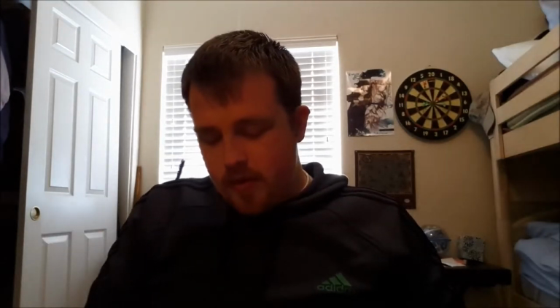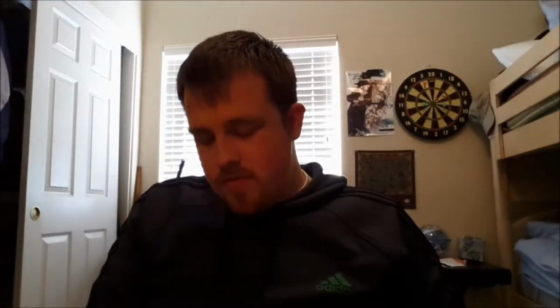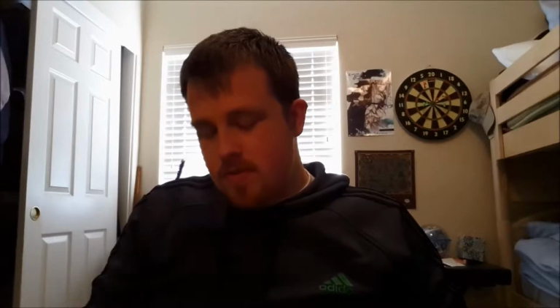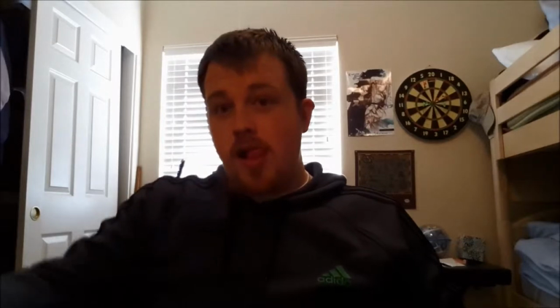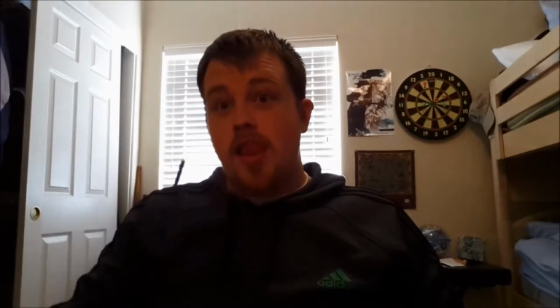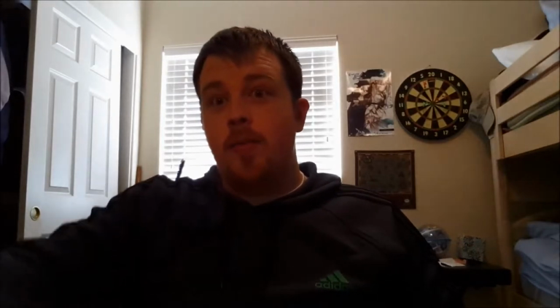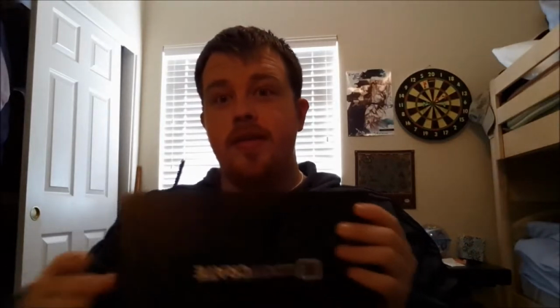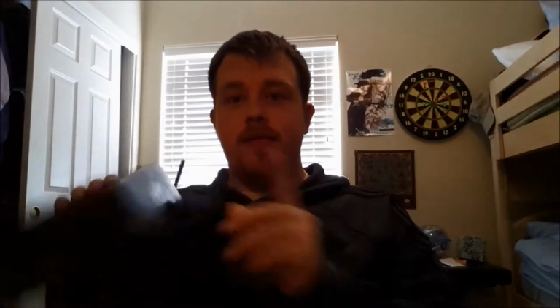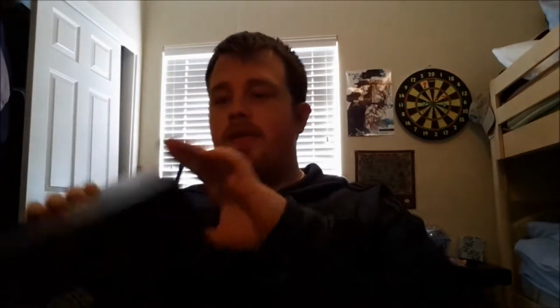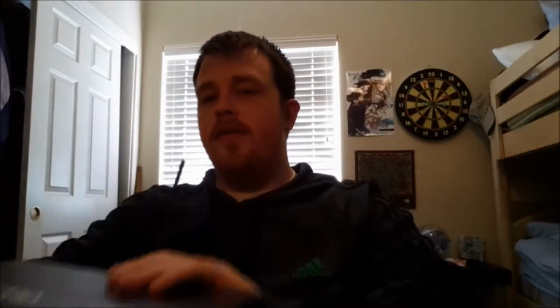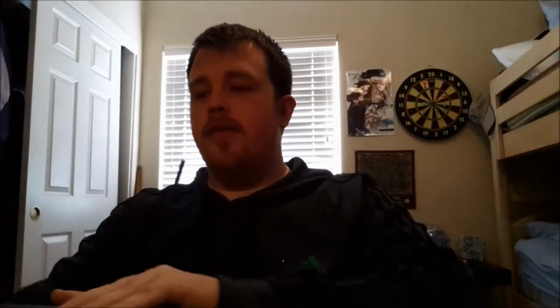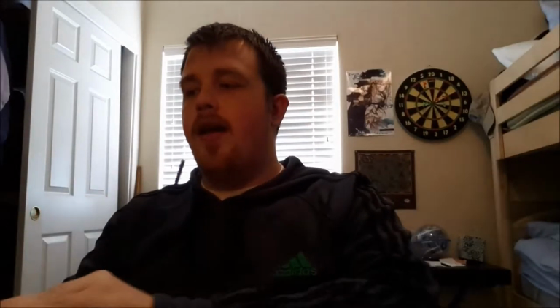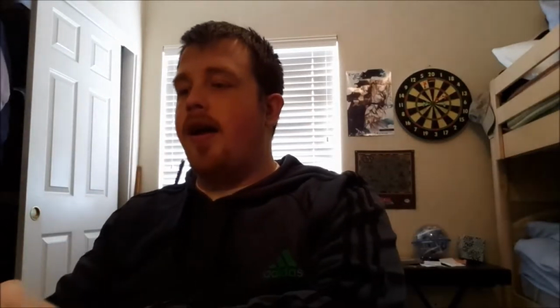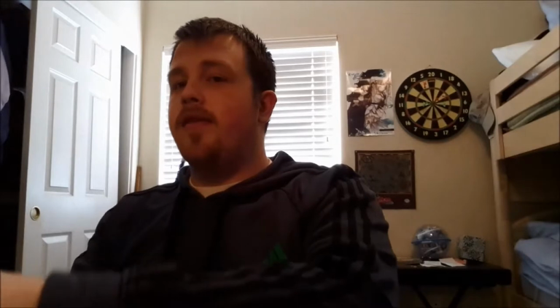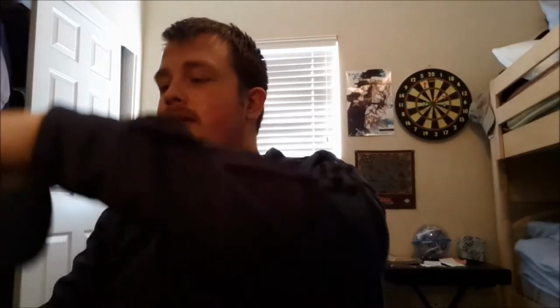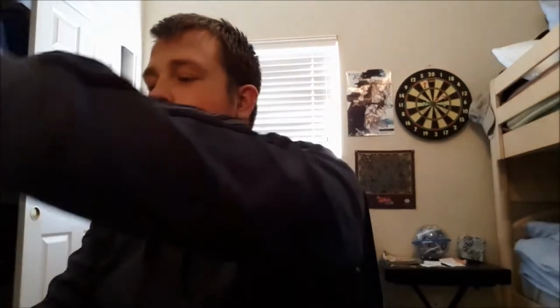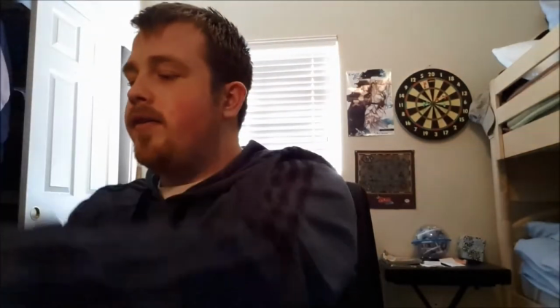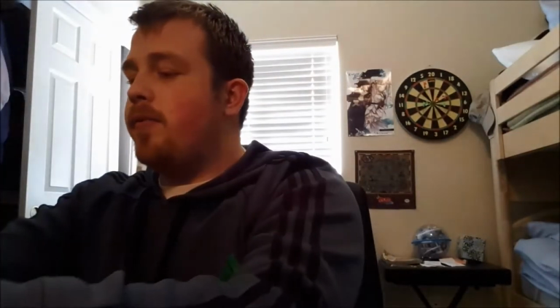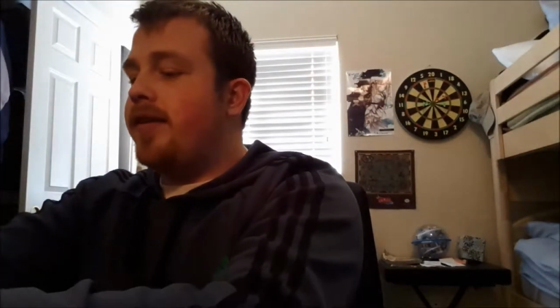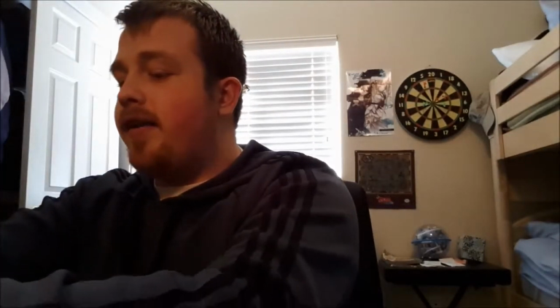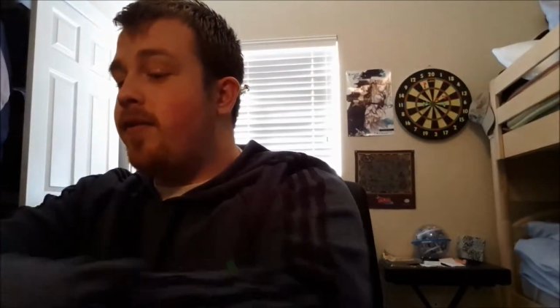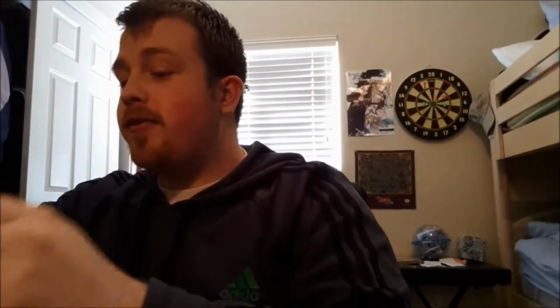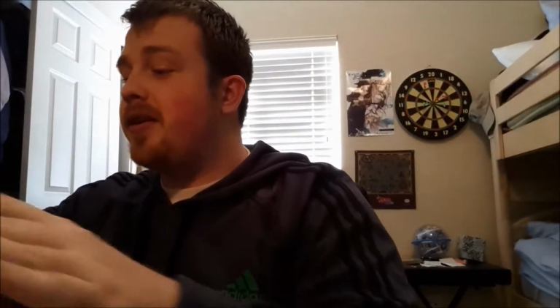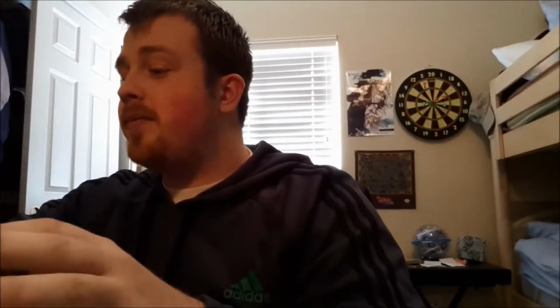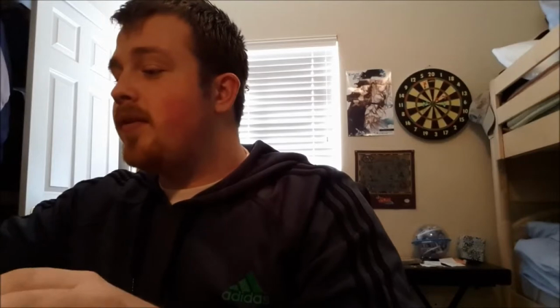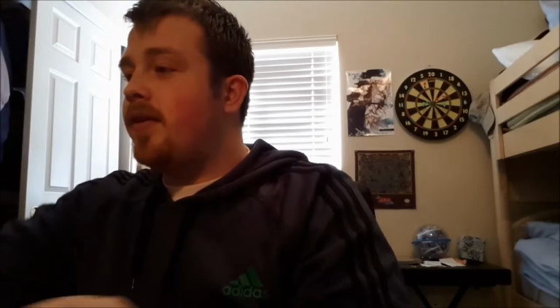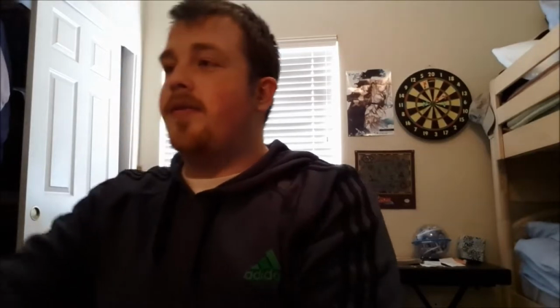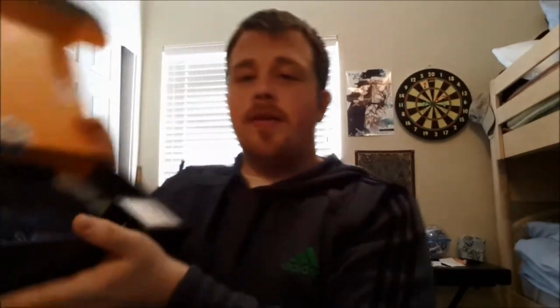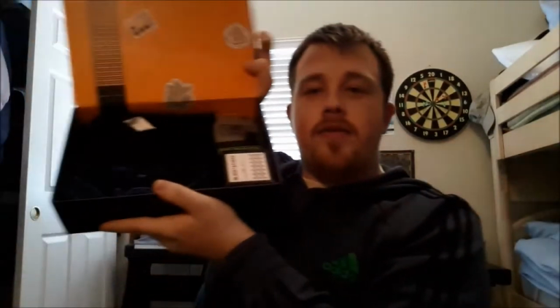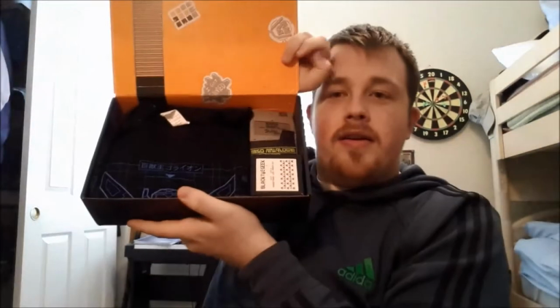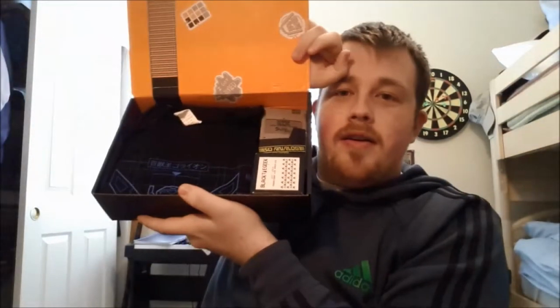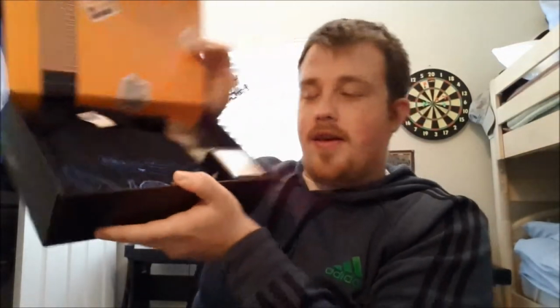So let's open it. I just broke the seal, and I have not seen what's in here yet. So I'm really excited, and so far it looks pretty cool. This is what it looks like so far.